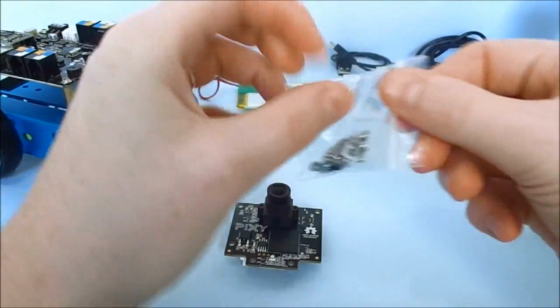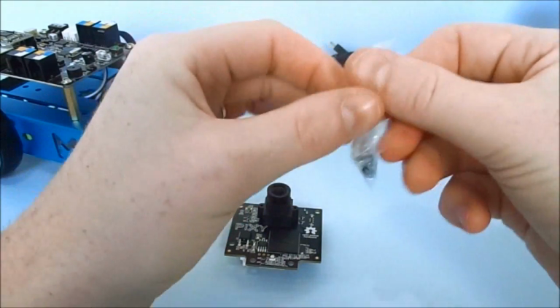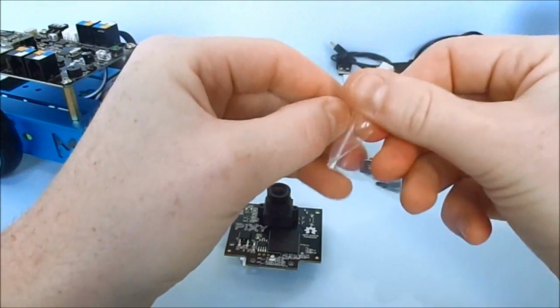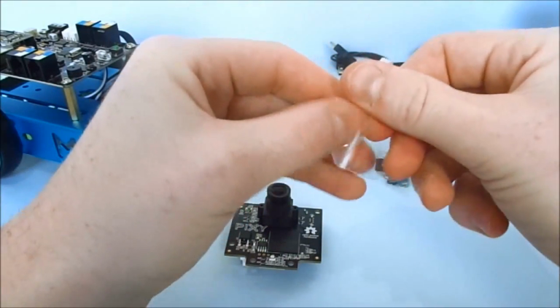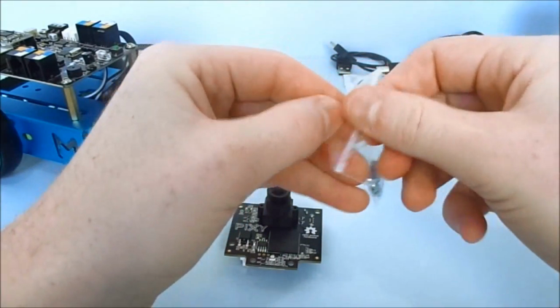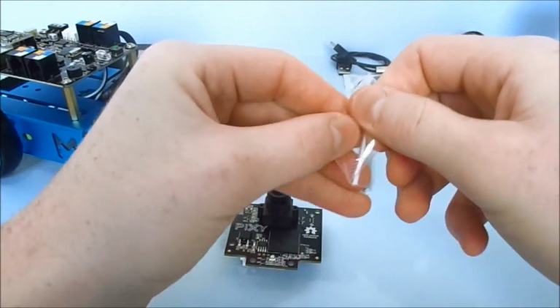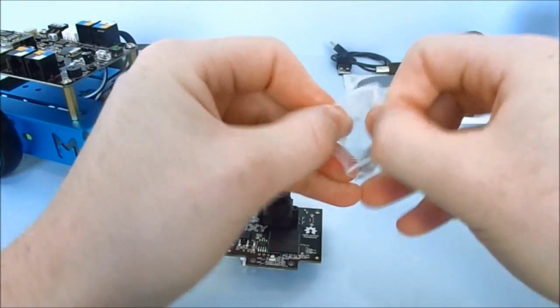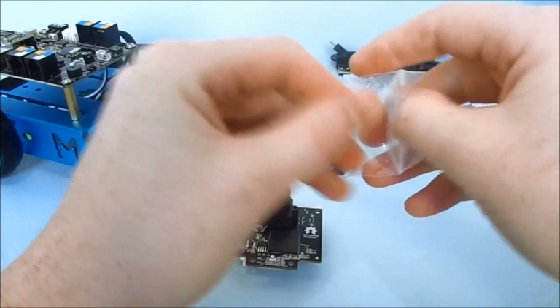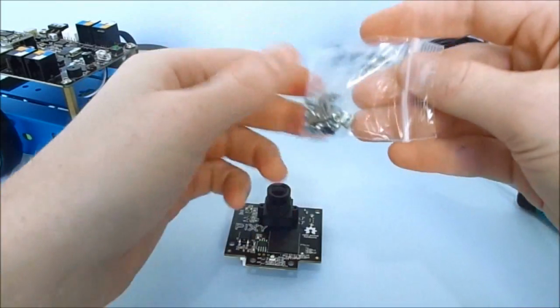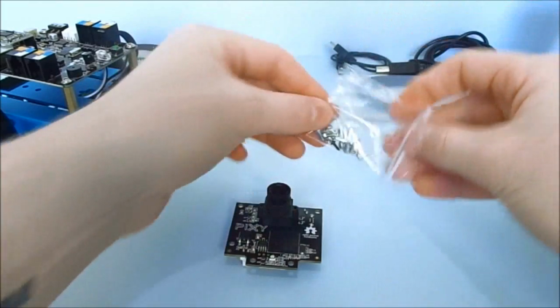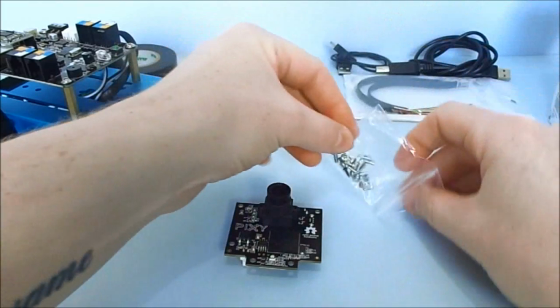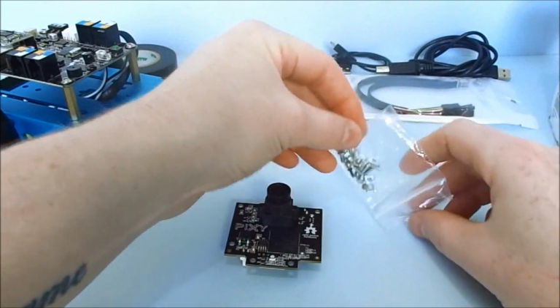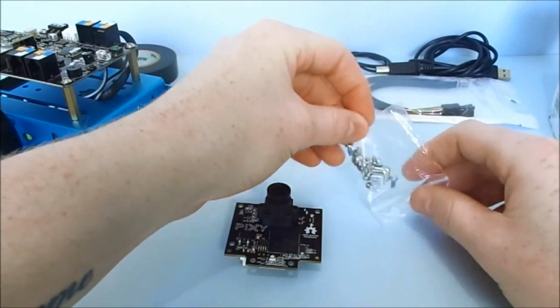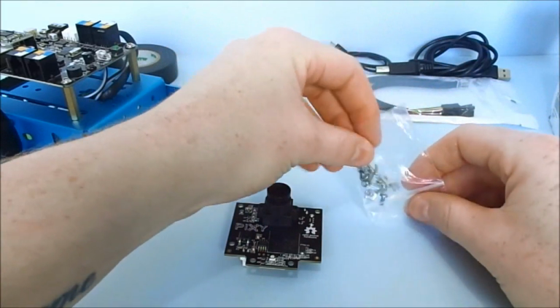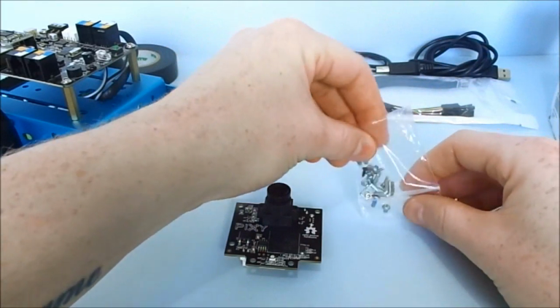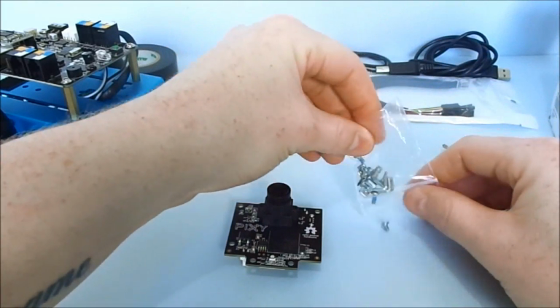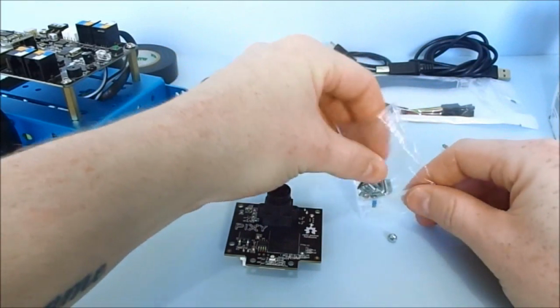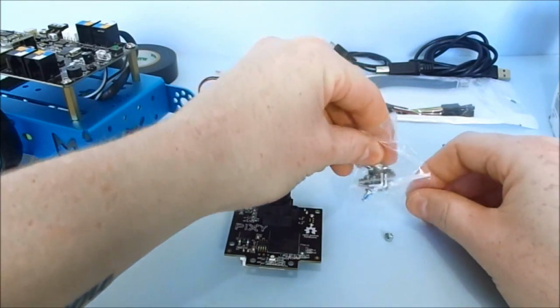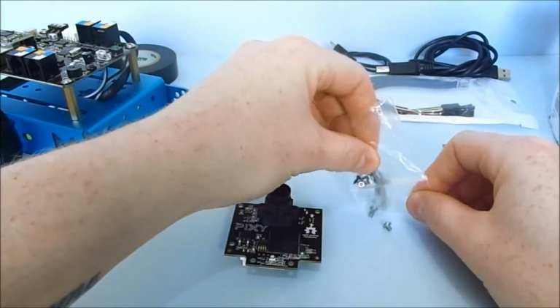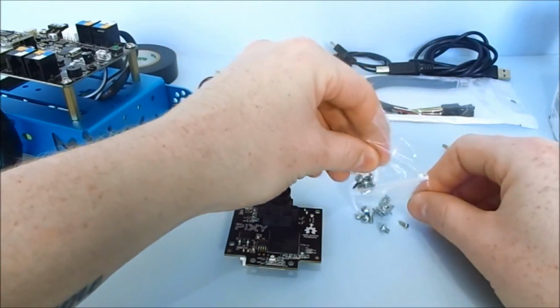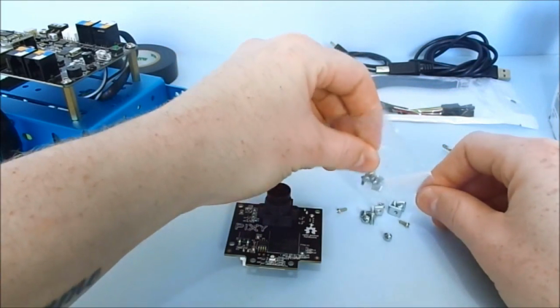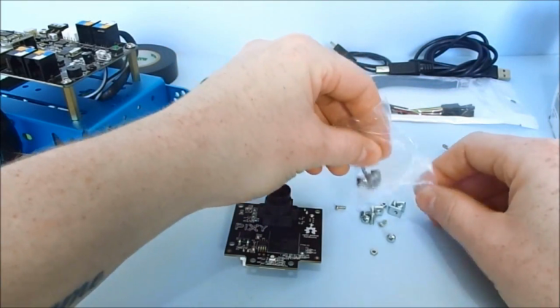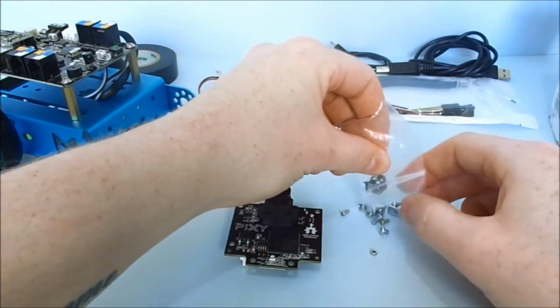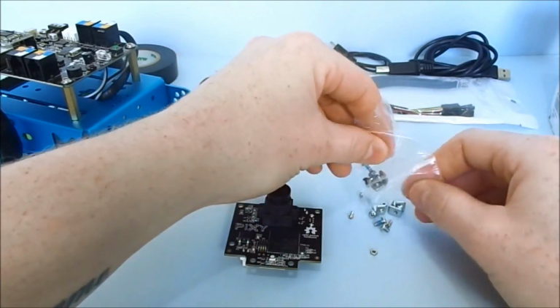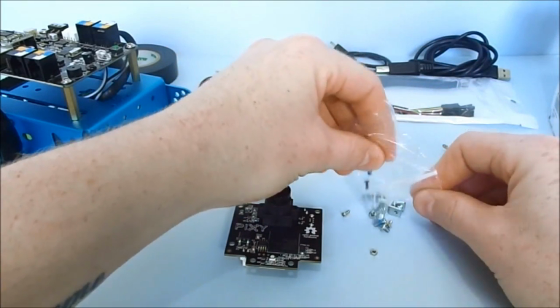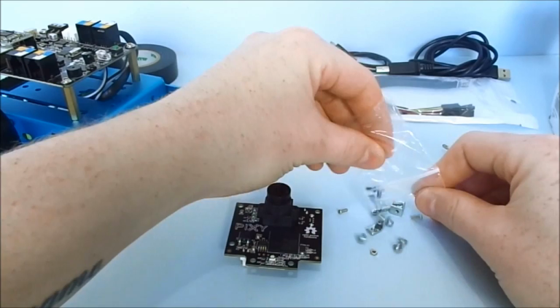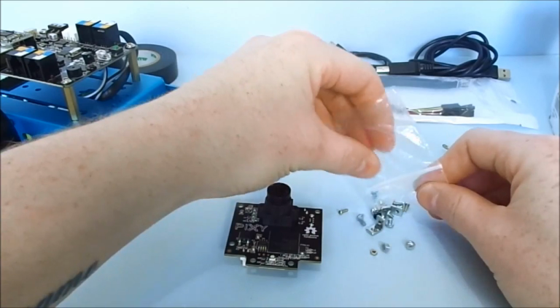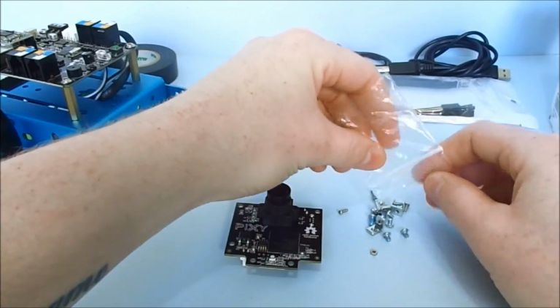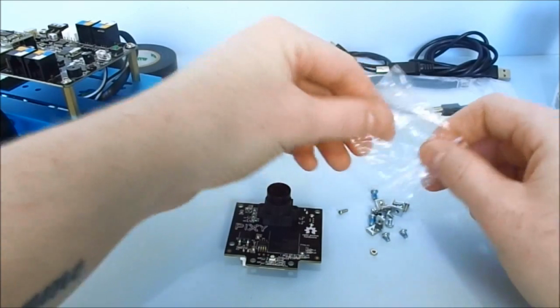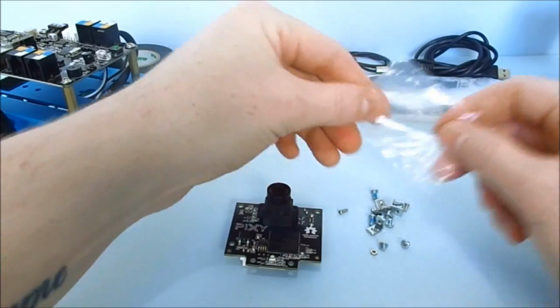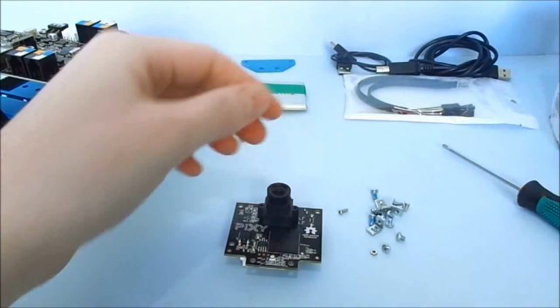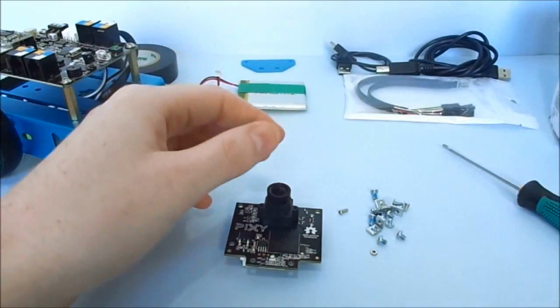Pixie comes with some screws and small mounting brackets, which we'll use to make a kind of hinge, to allow us to articulate the camera.